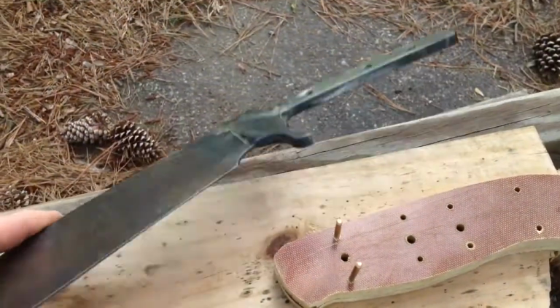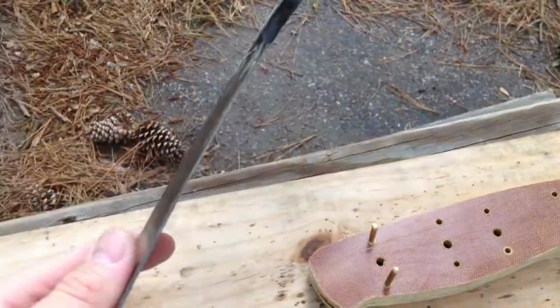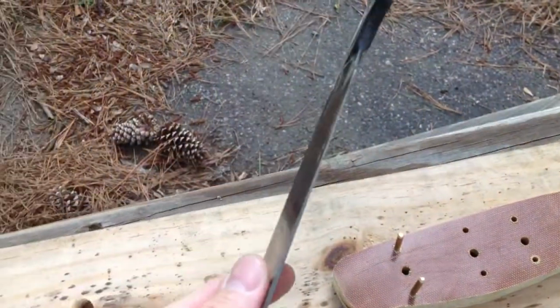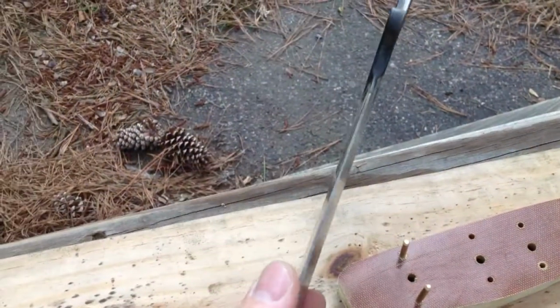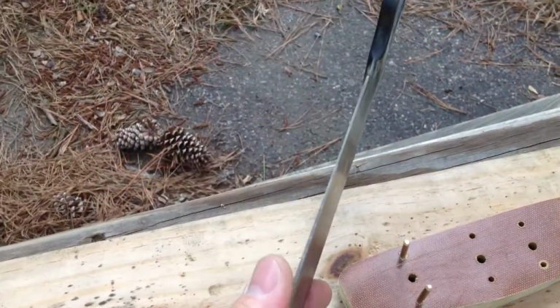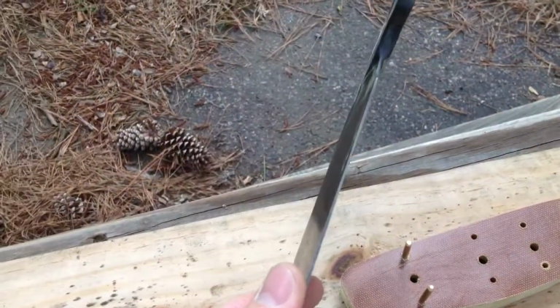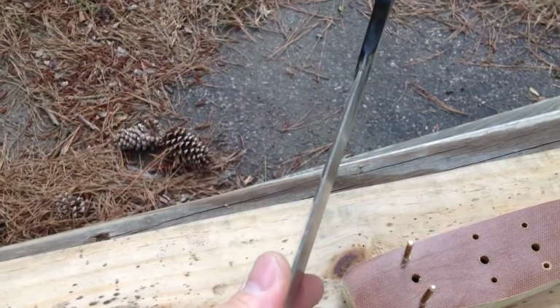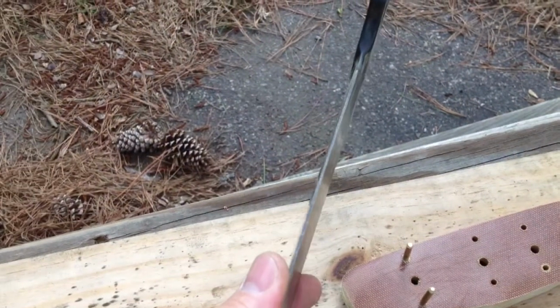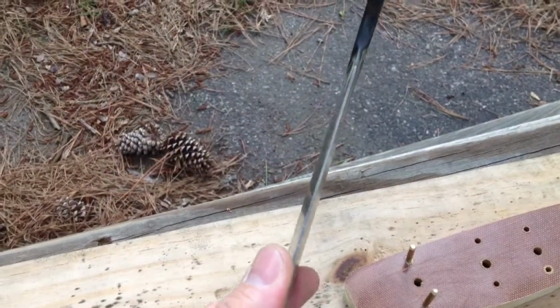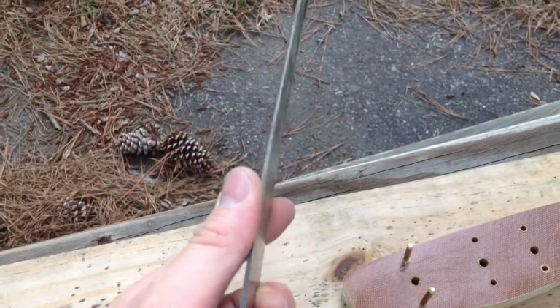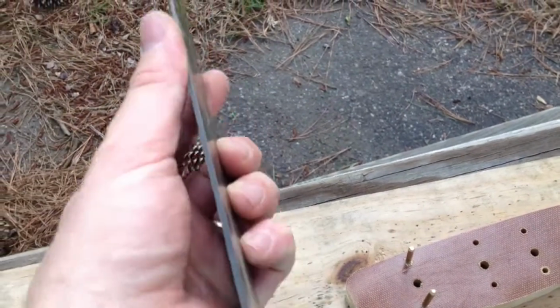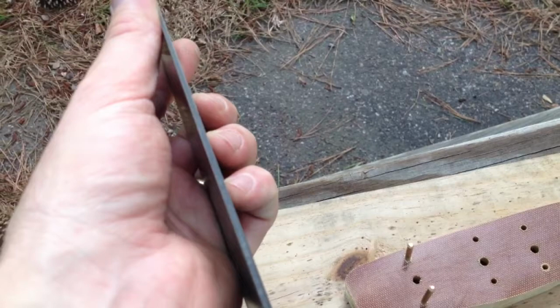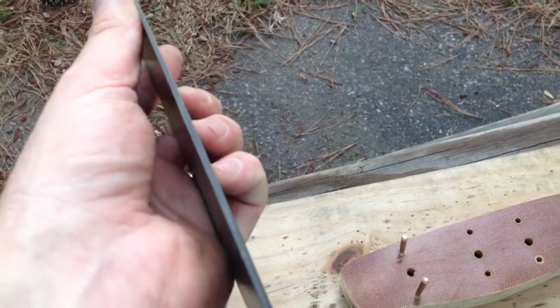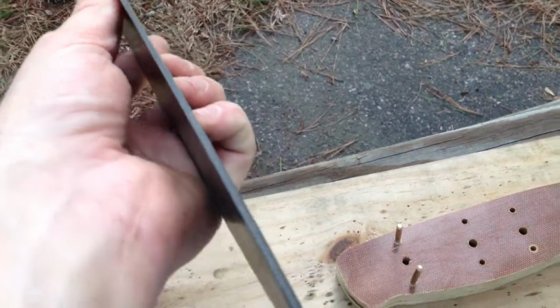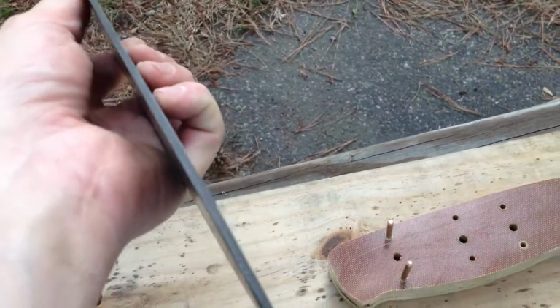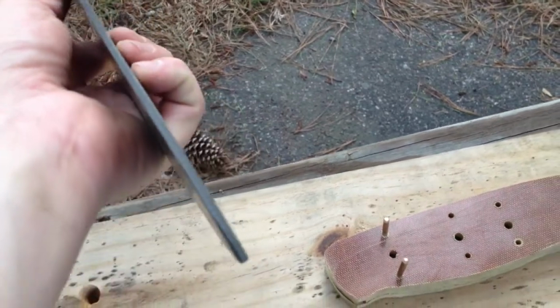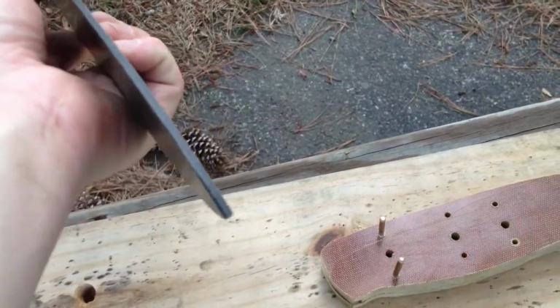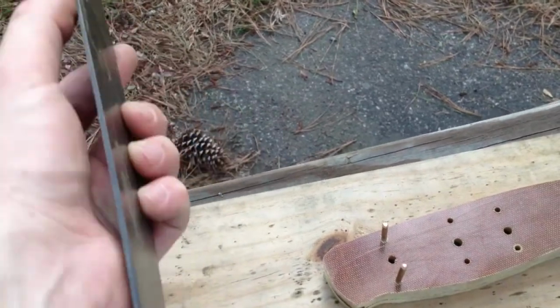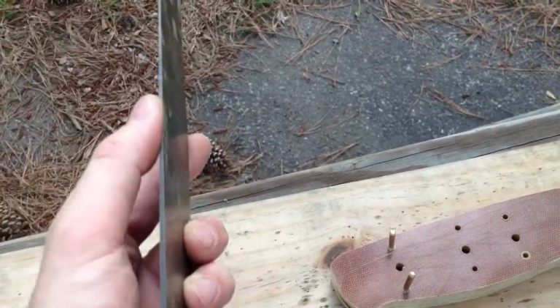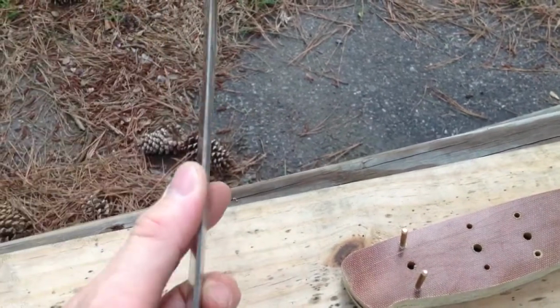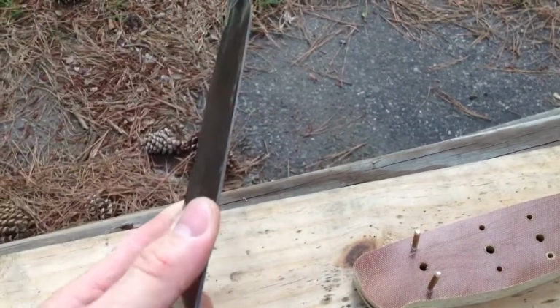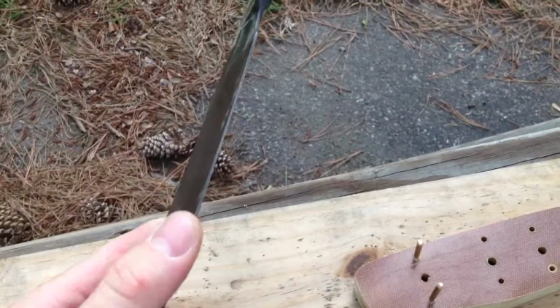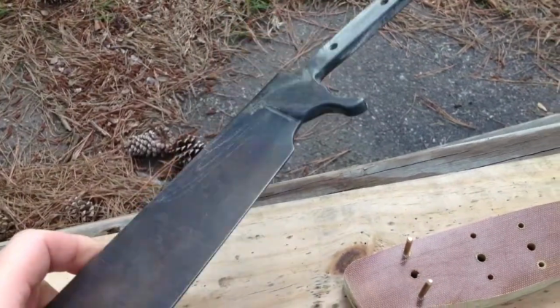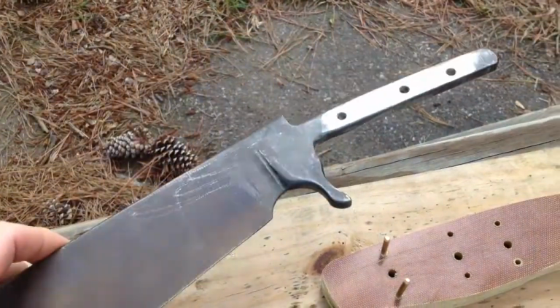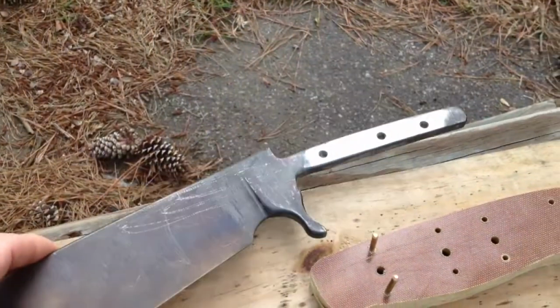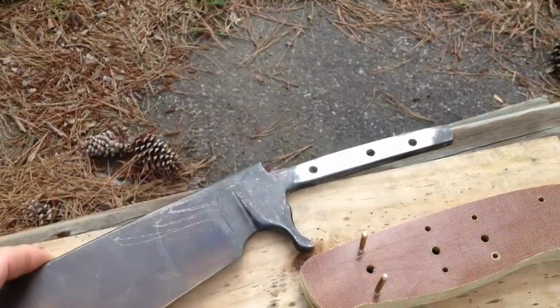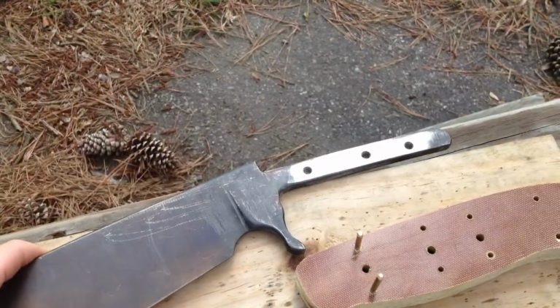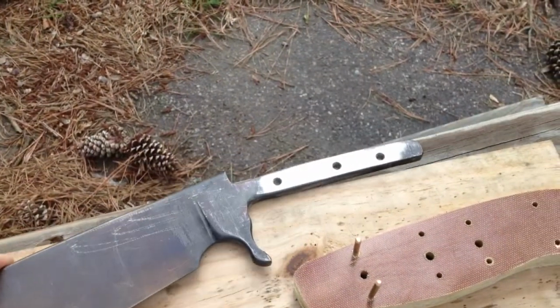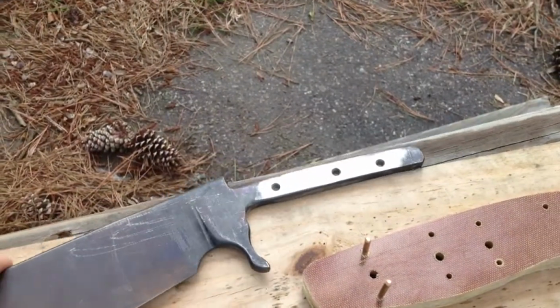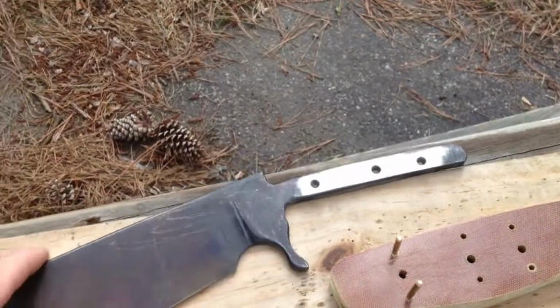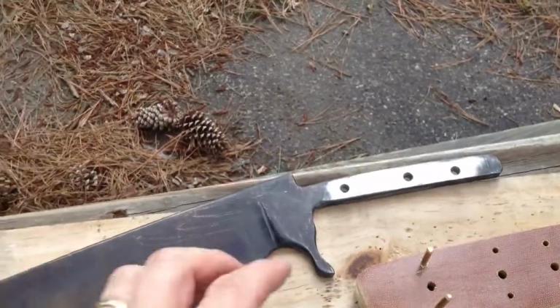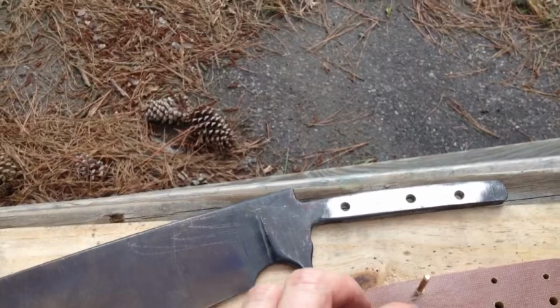This is a fairly massive chopper. Even now I've got quite a bit to grind — you can see the edge — and quite a bit more to grind, but it's still going to be a massive blade.